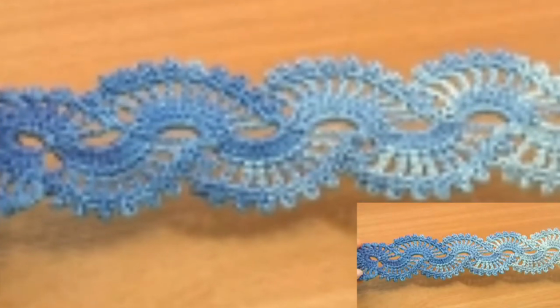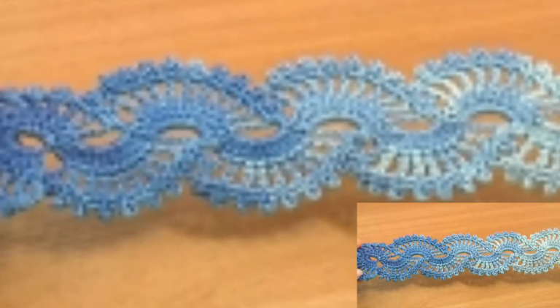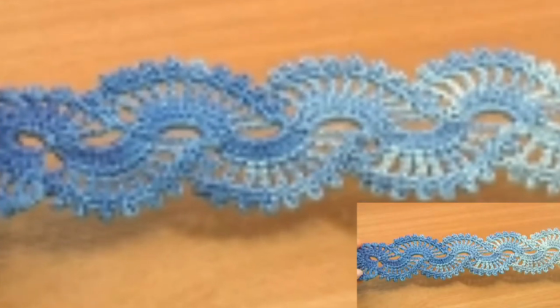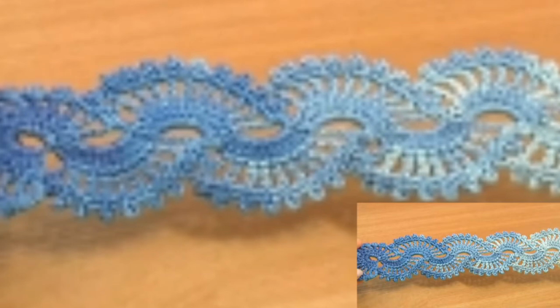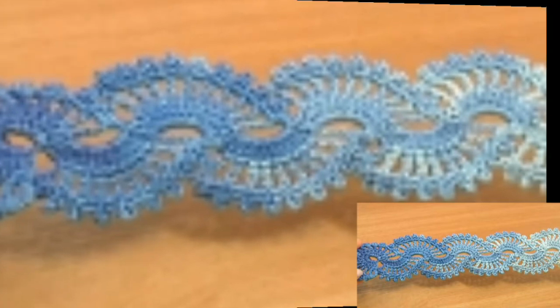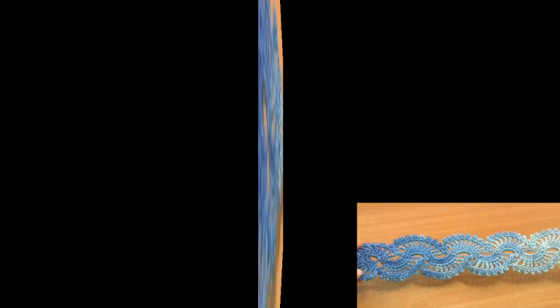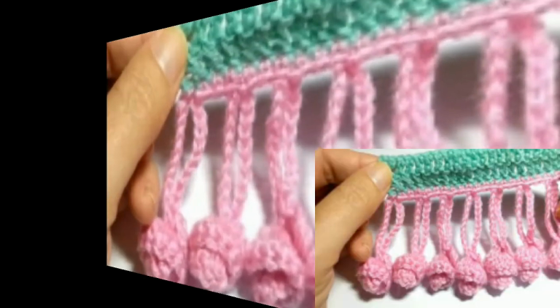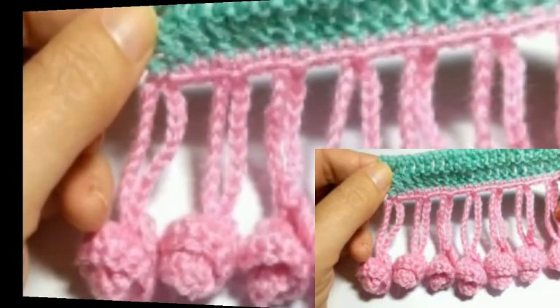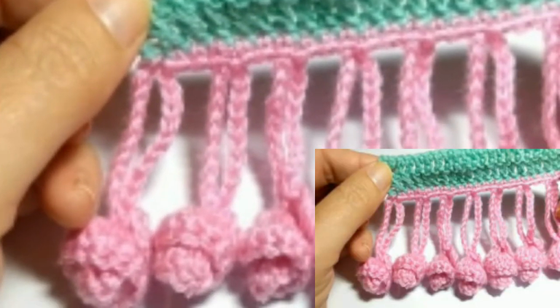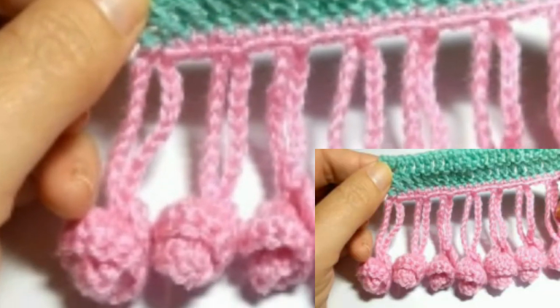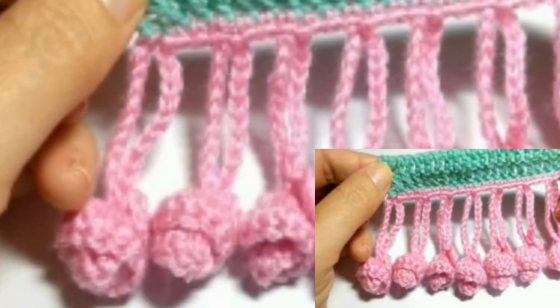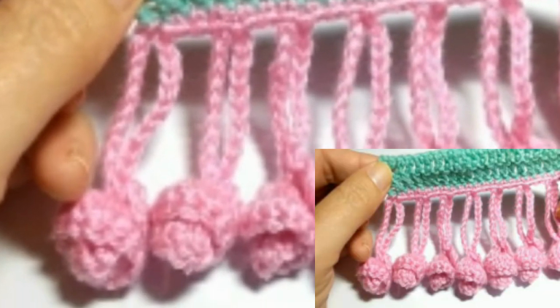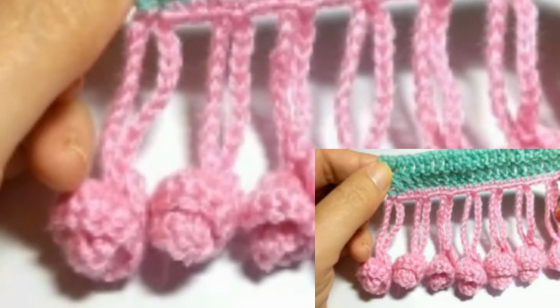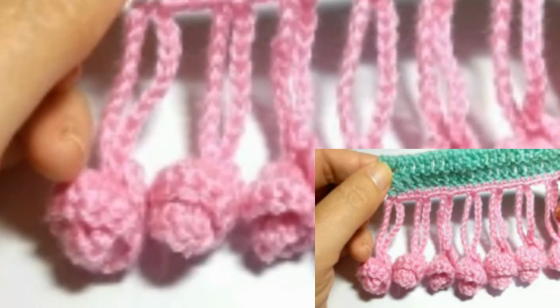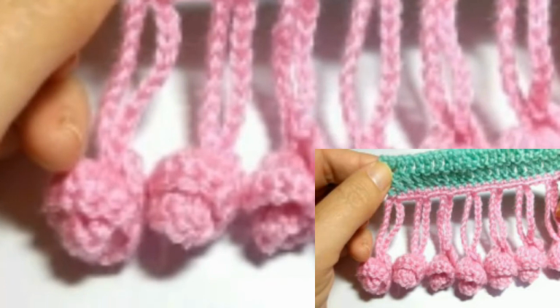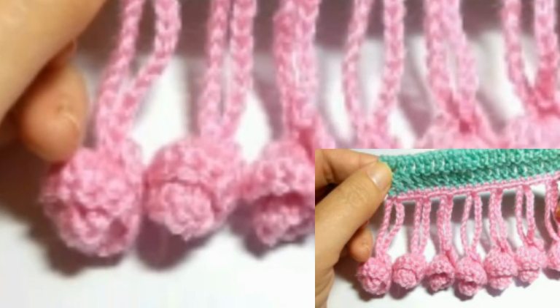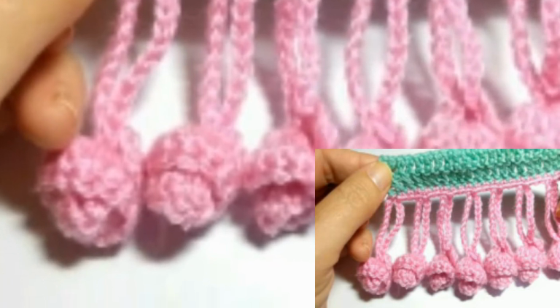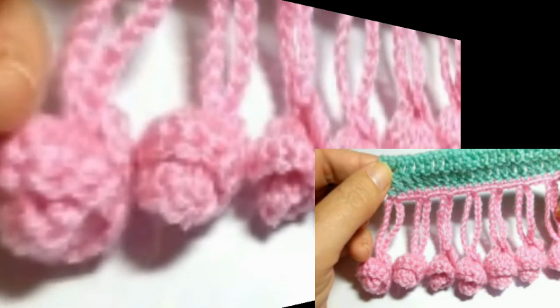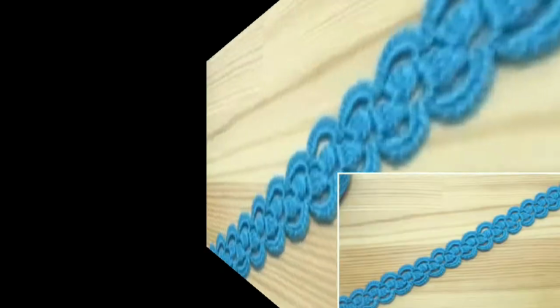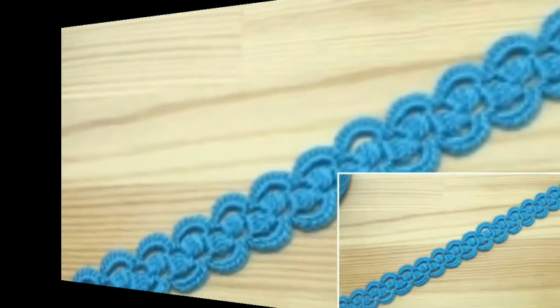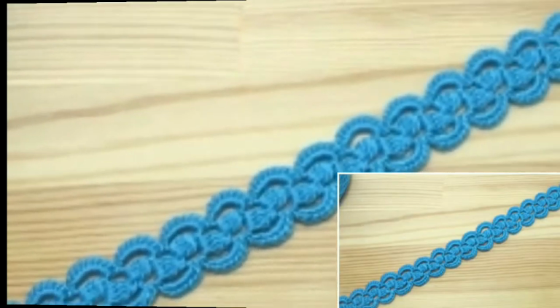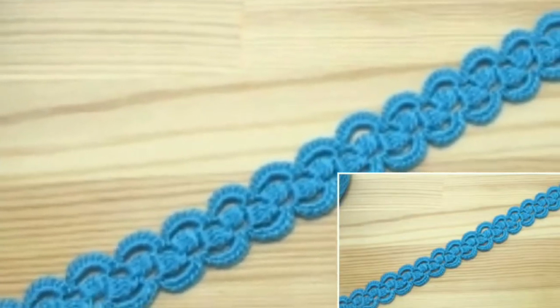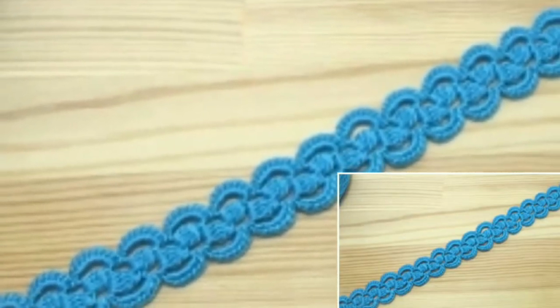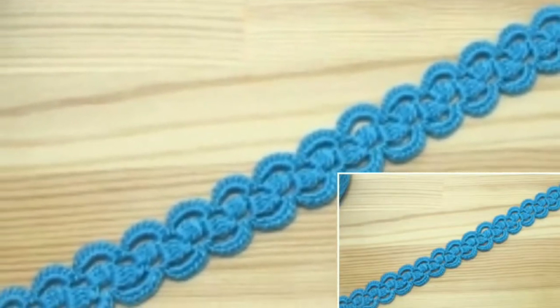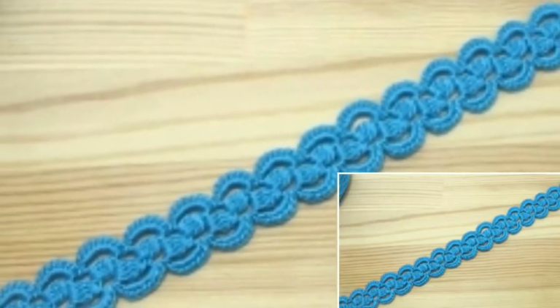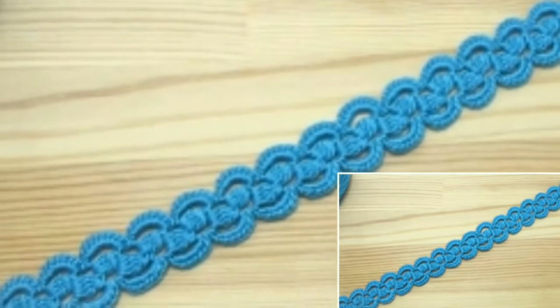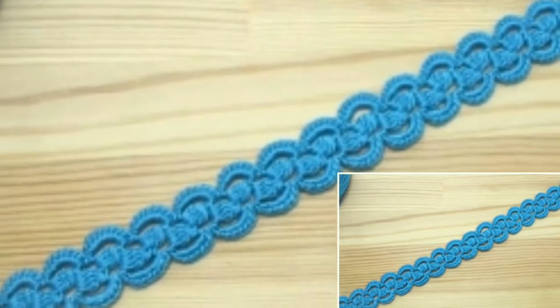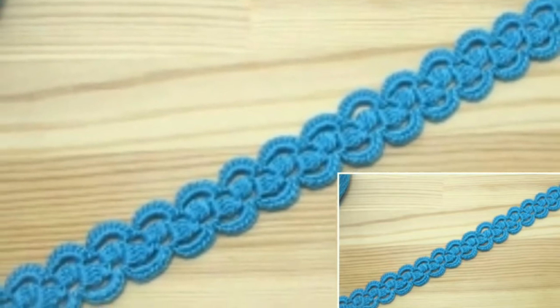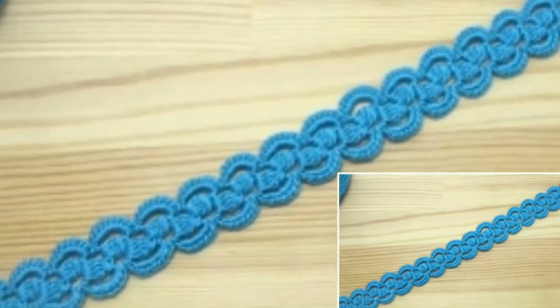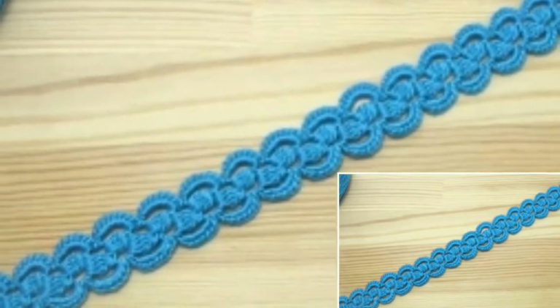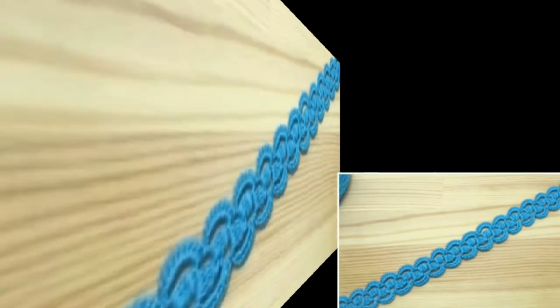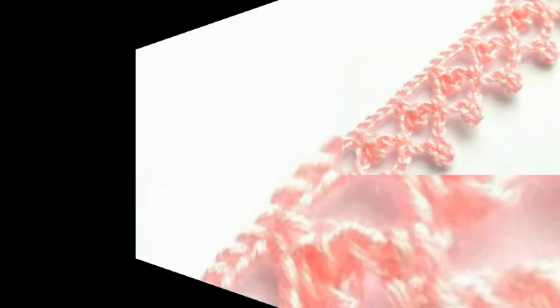Dear friends, you can use these beautiful crochet edging lace designs on your dupattas, shirts, shawls, and bed sheets. You can make these beautiful and attractive crochet edging lace designs and patterns at home.